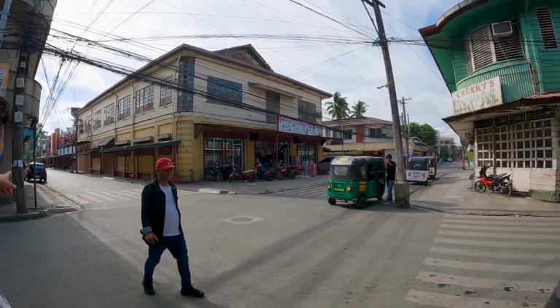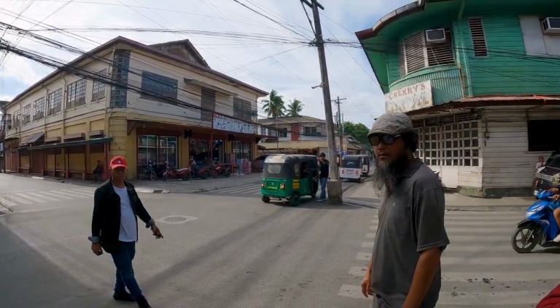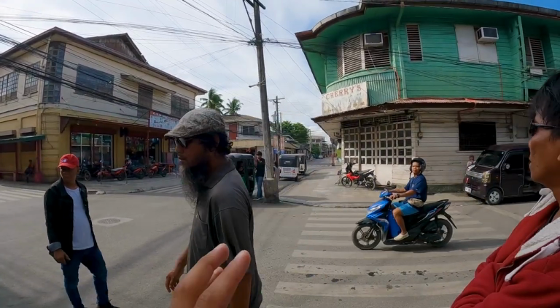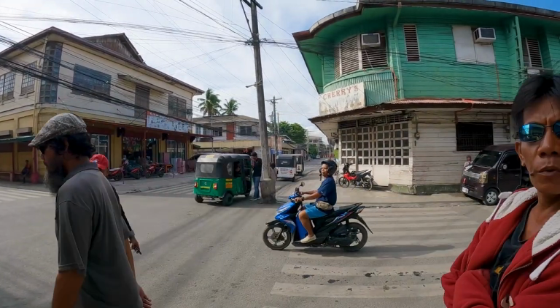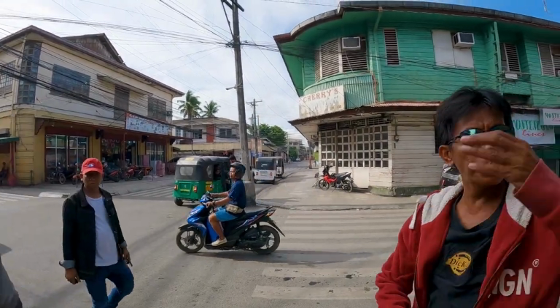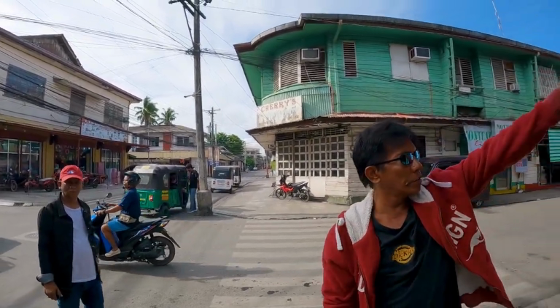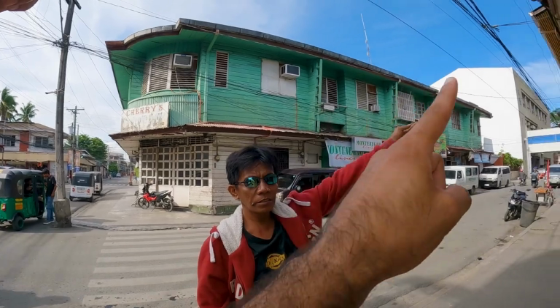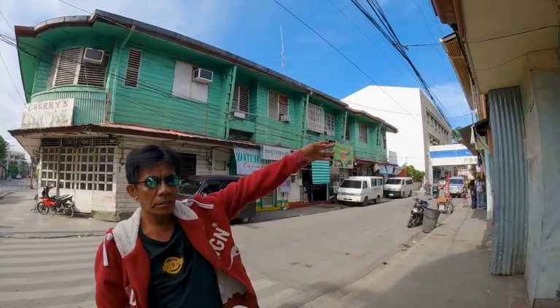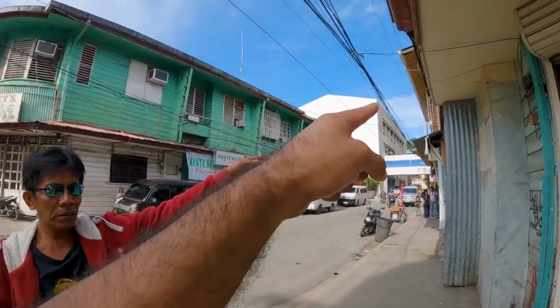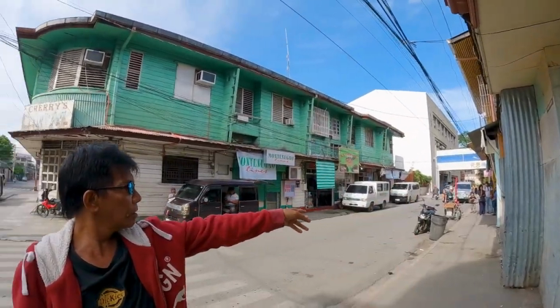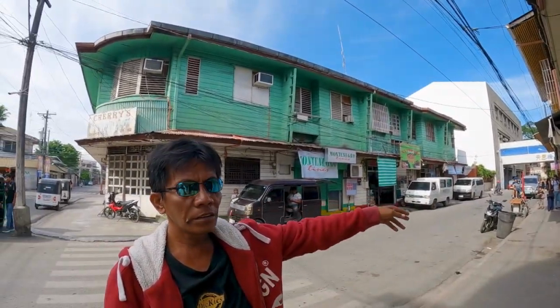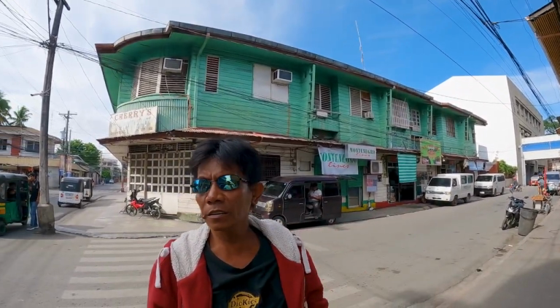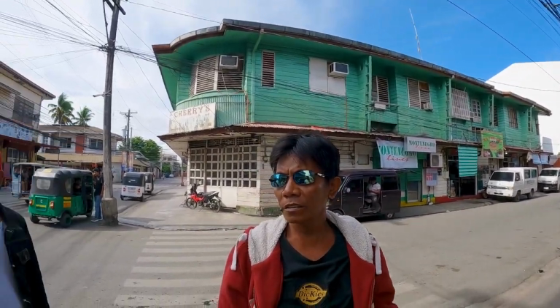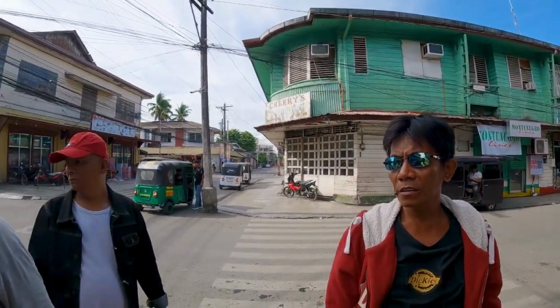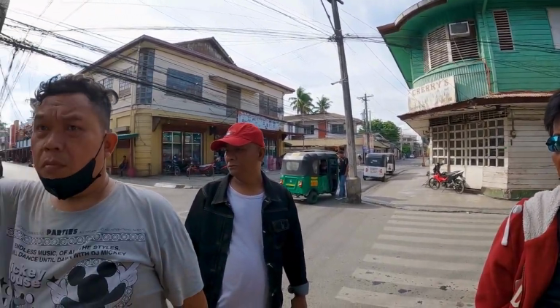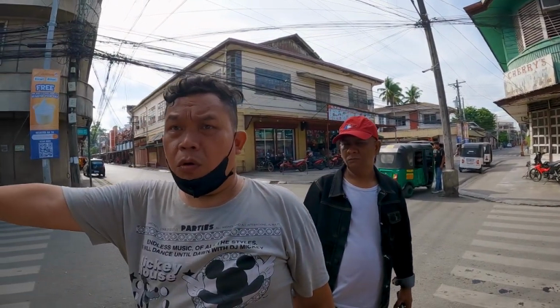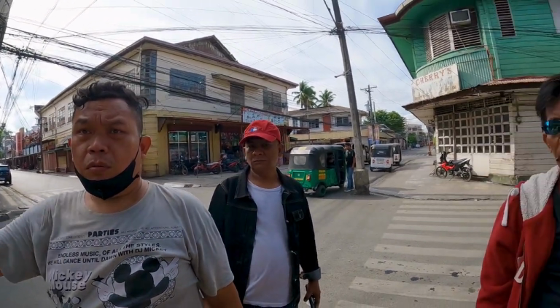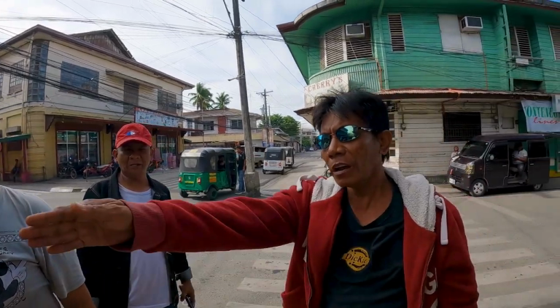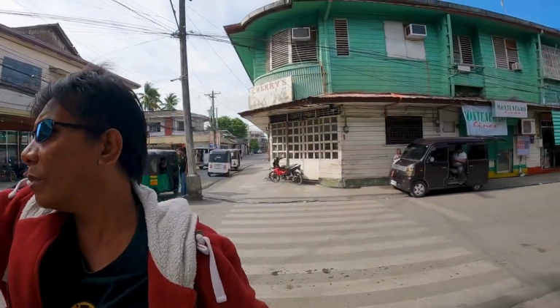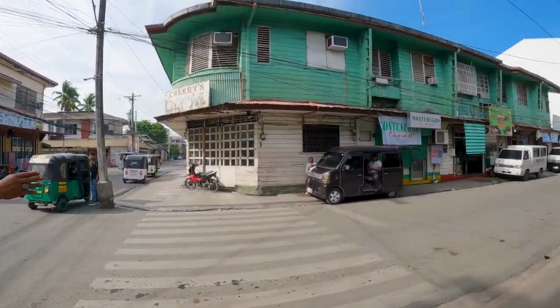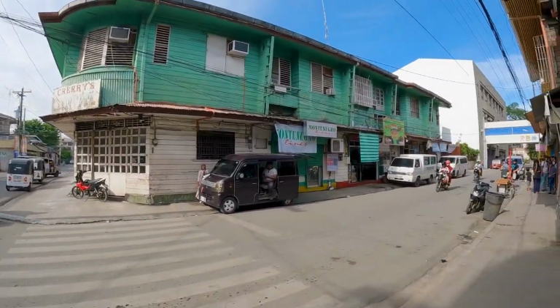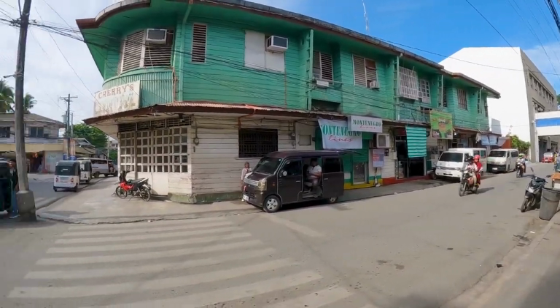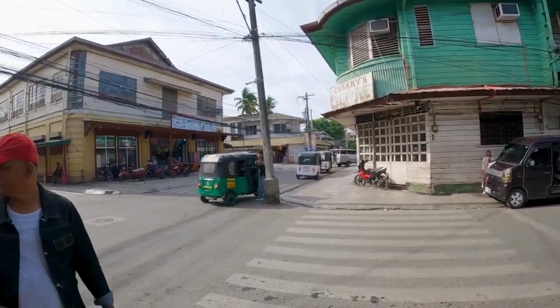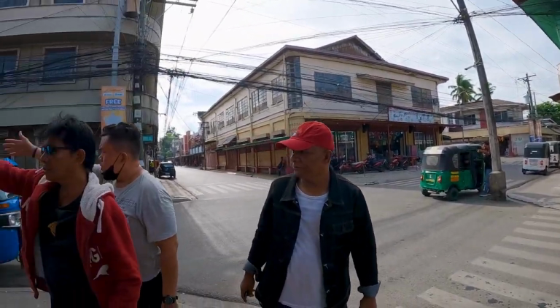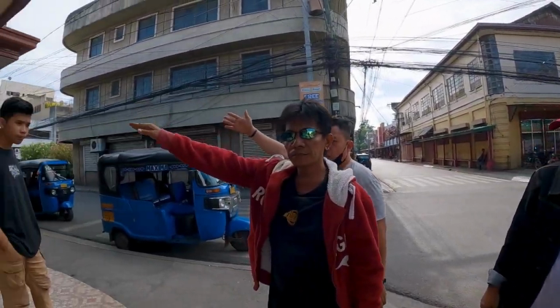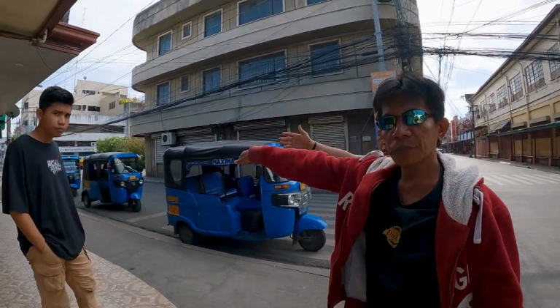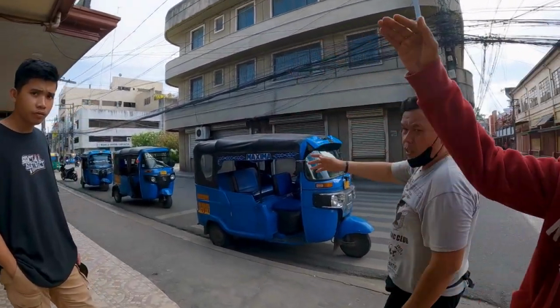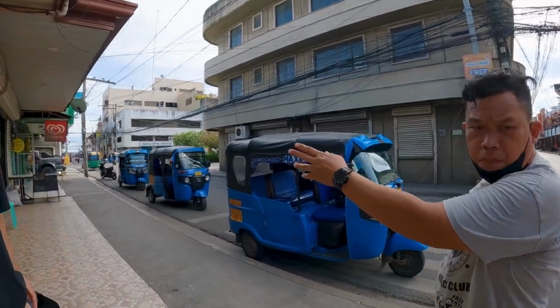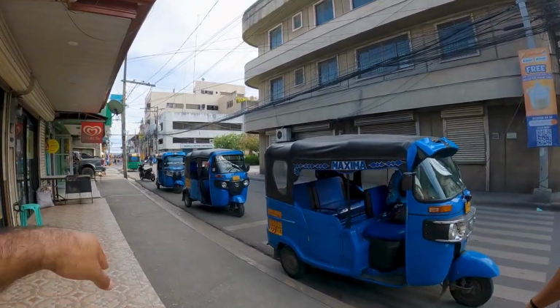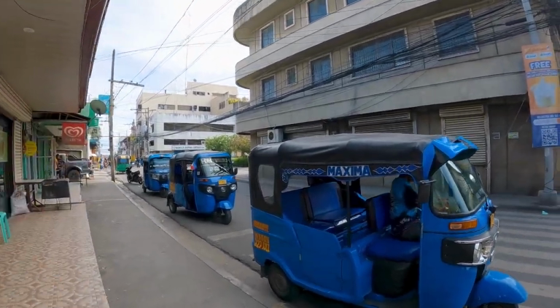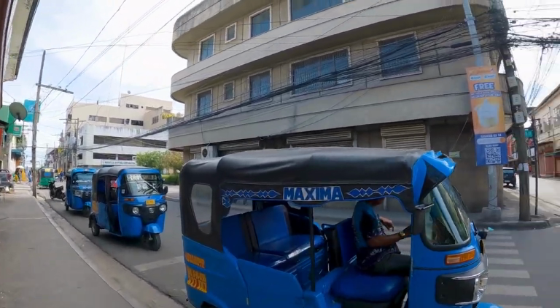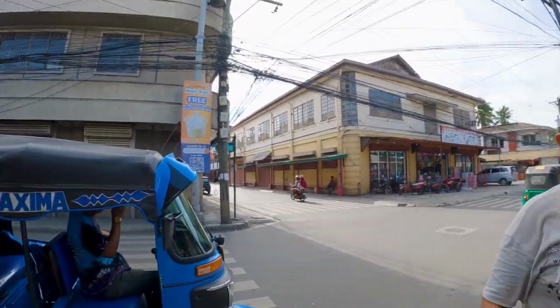I asked where the fort — Fort Pilar — is. A local pointed me in the right direction: this way and then left. Thank you so much!